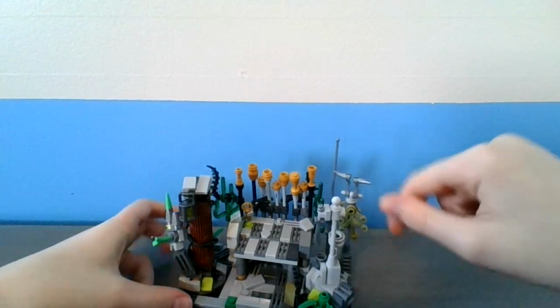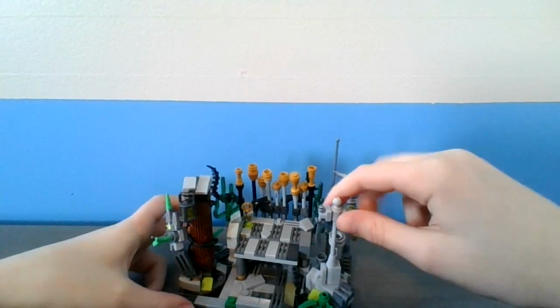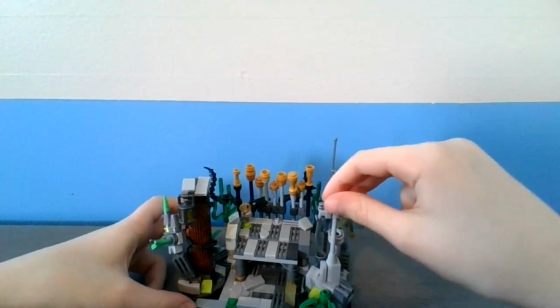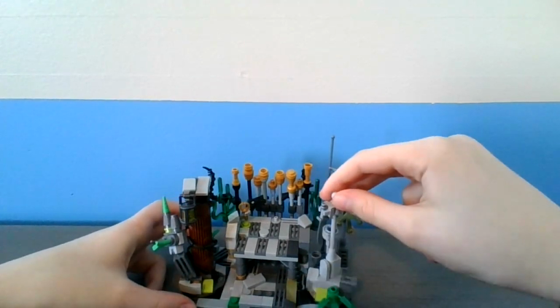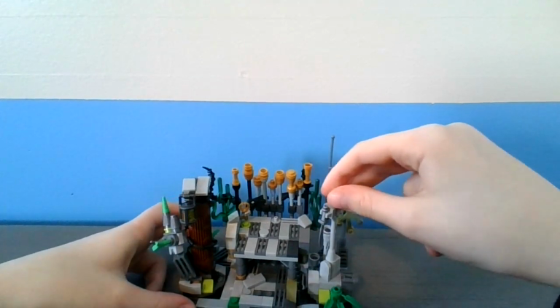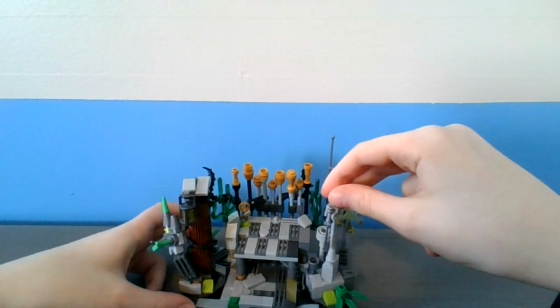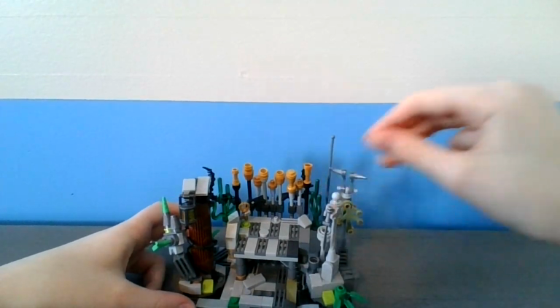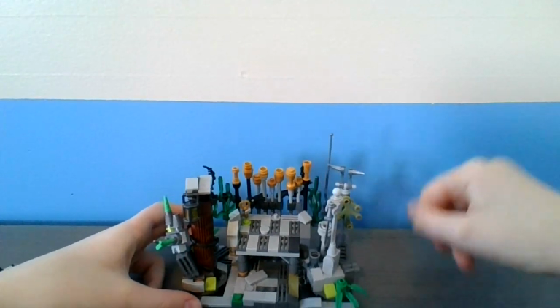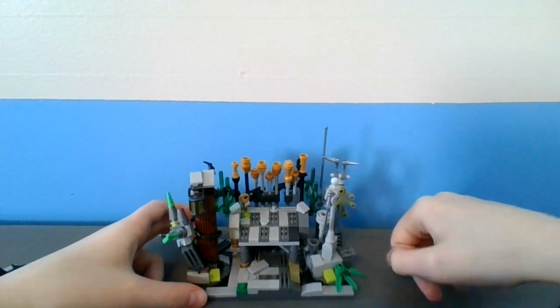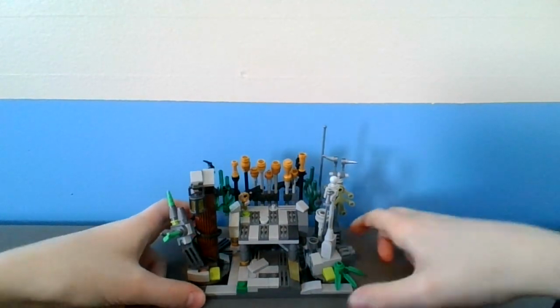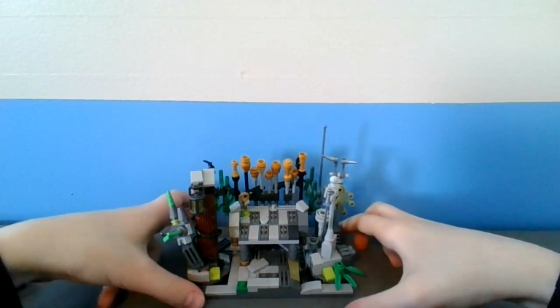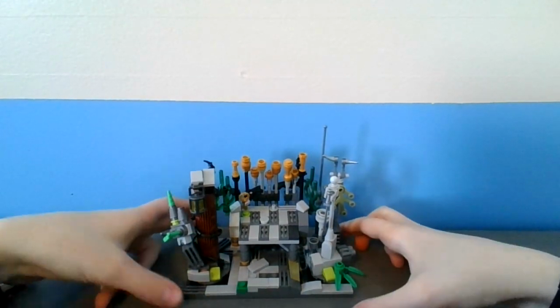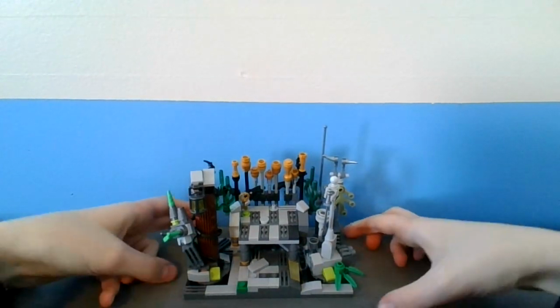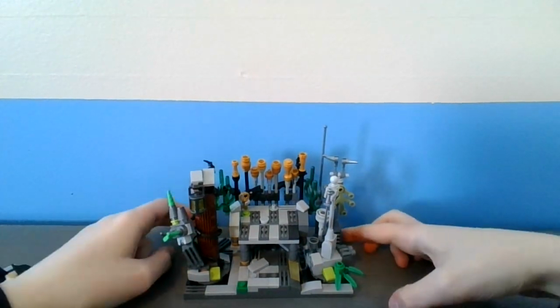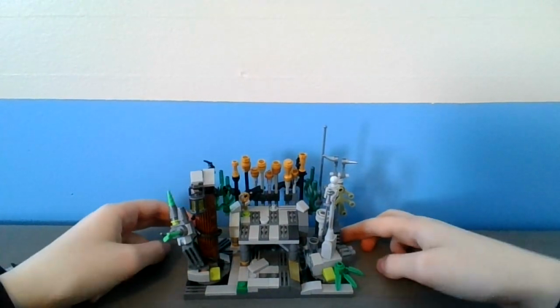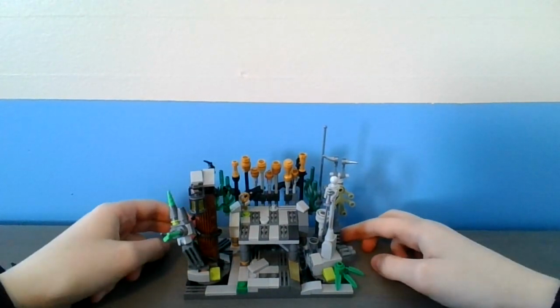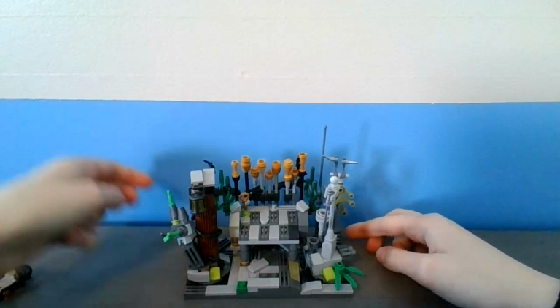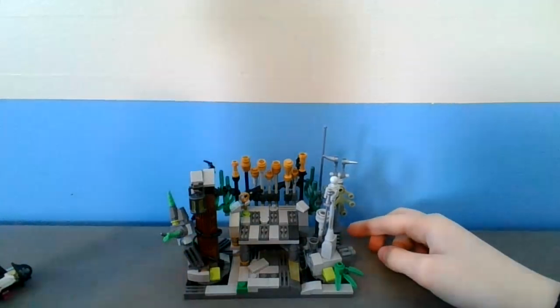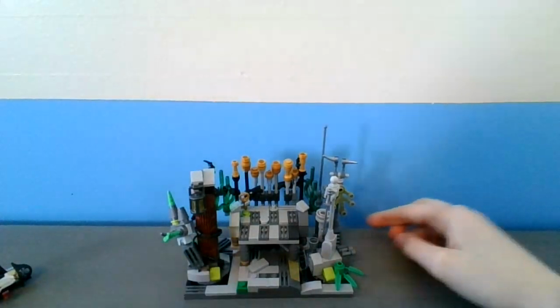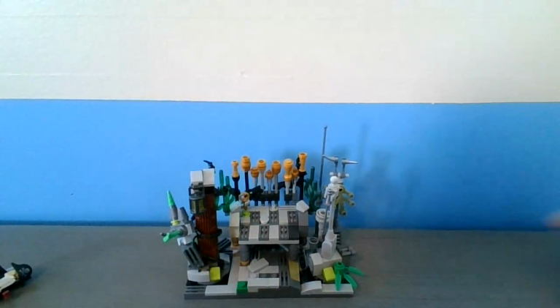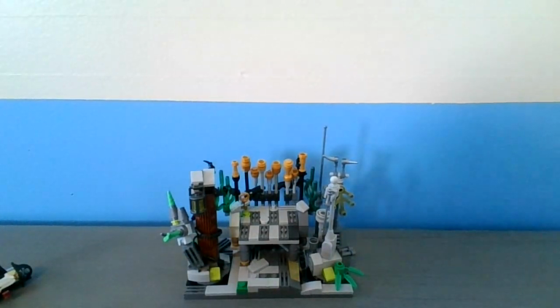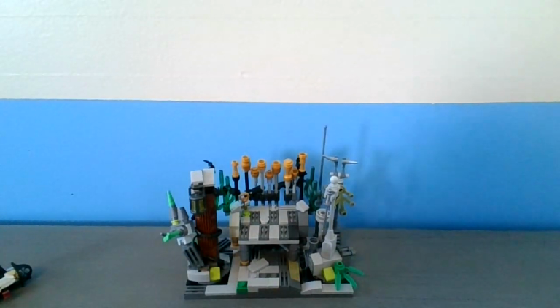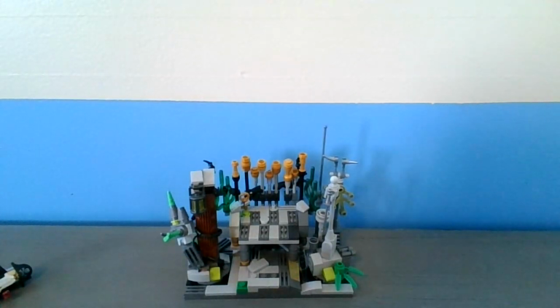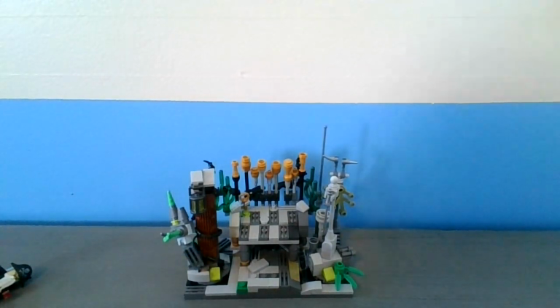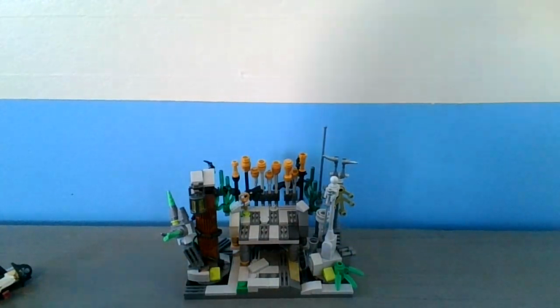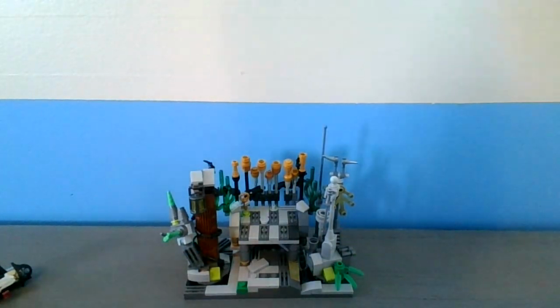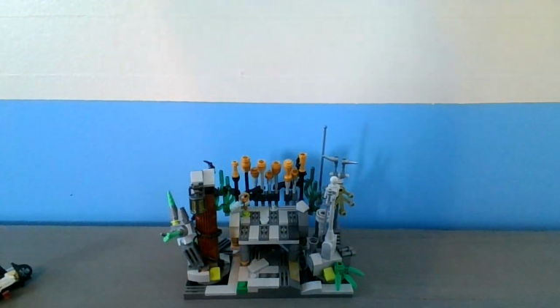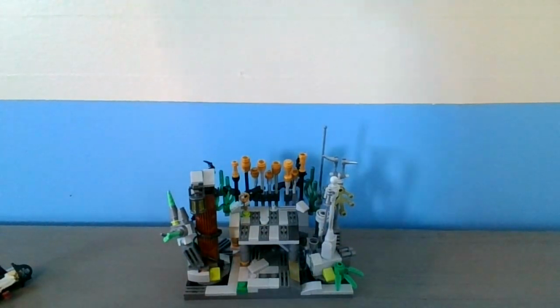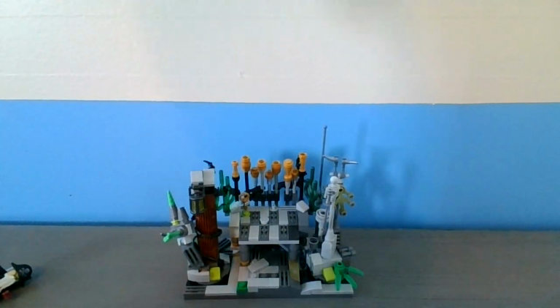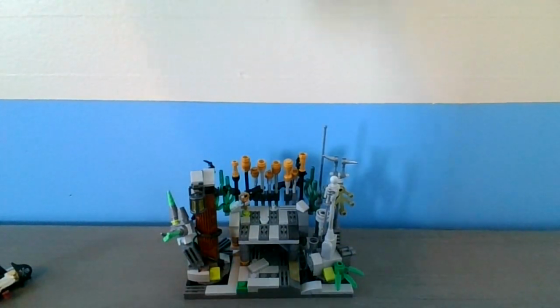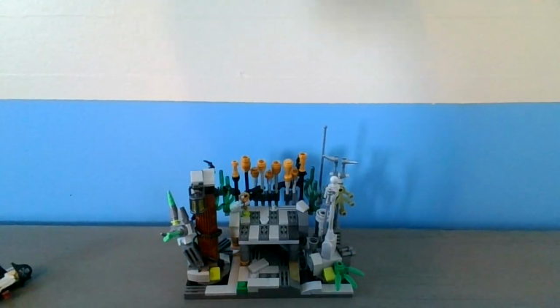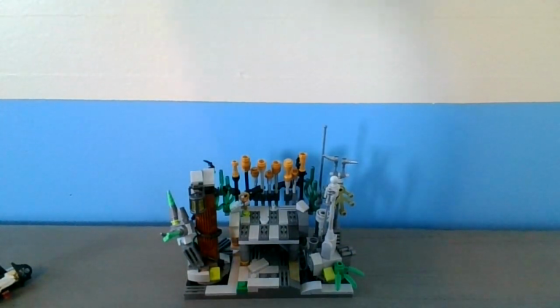This is what I made for the Swift Bricks Lego contest. I hope you guys like seeing what this is. I'll see you guys in my next video.